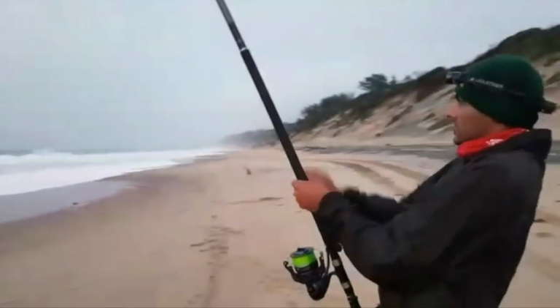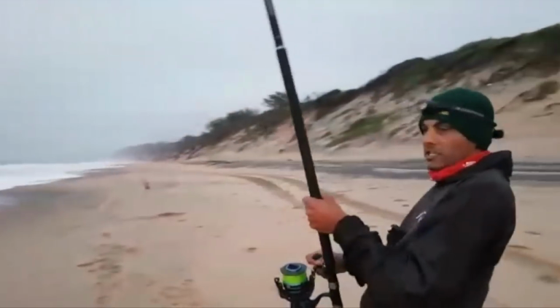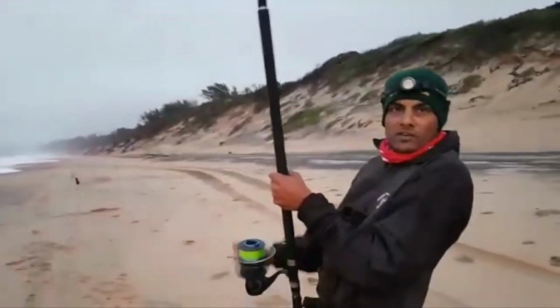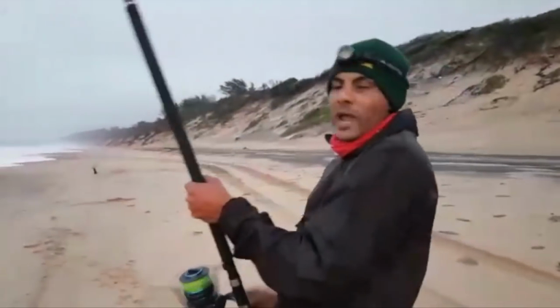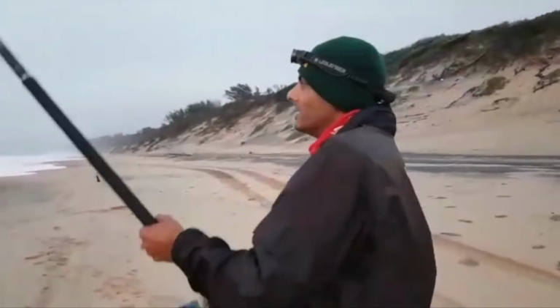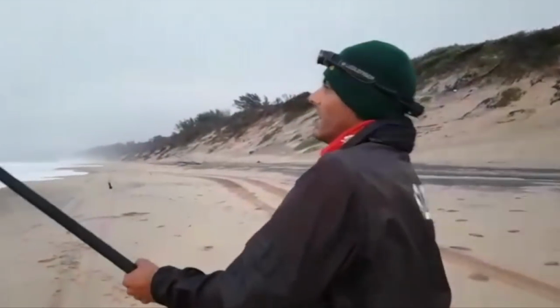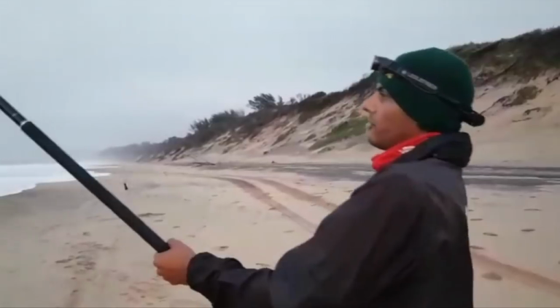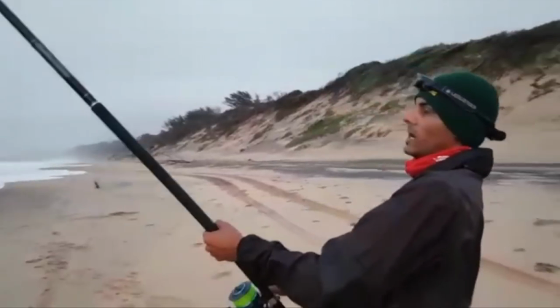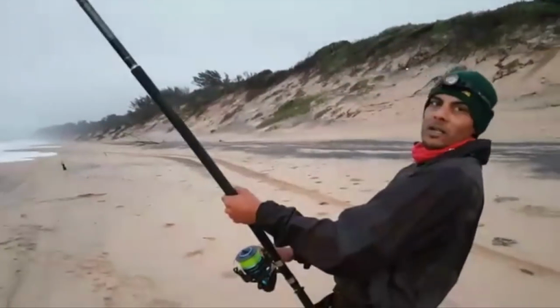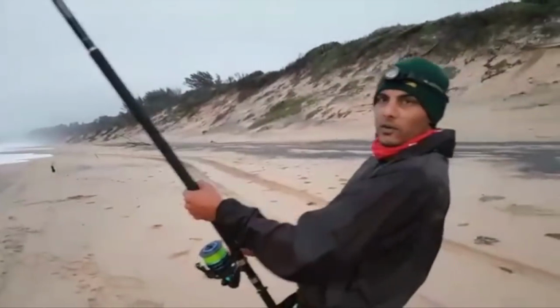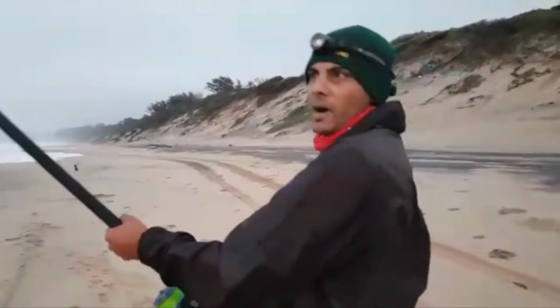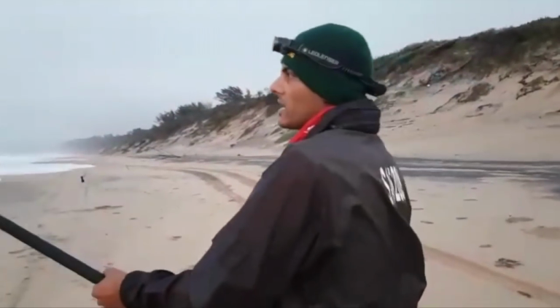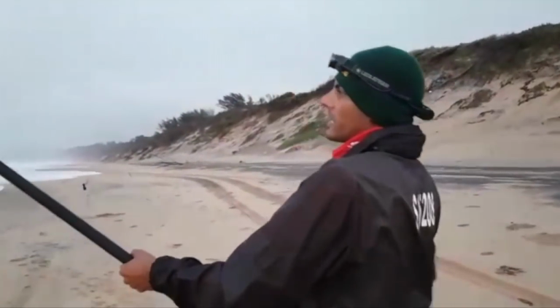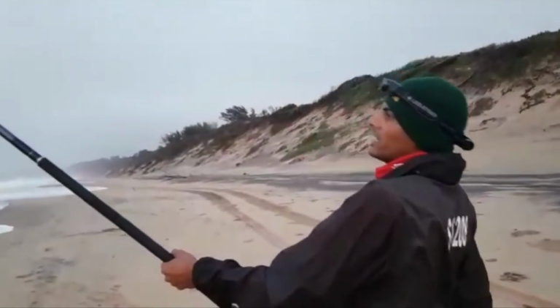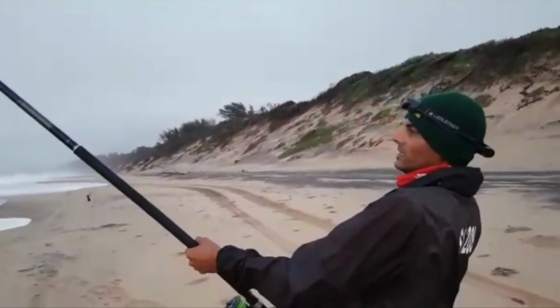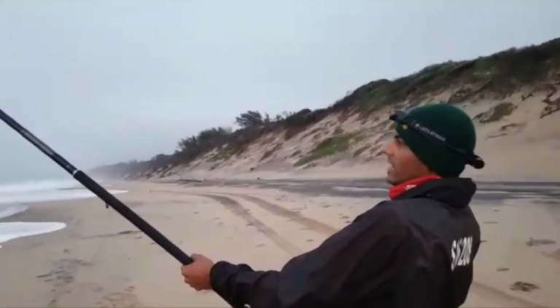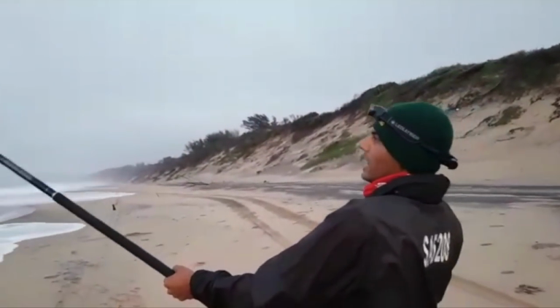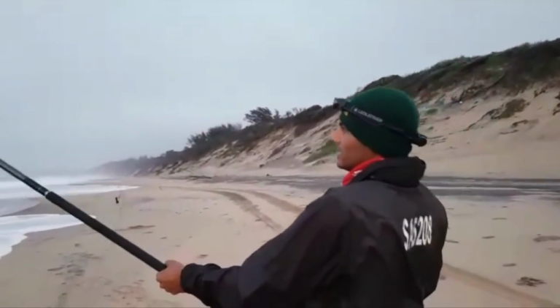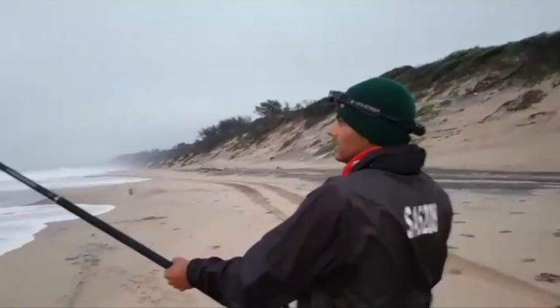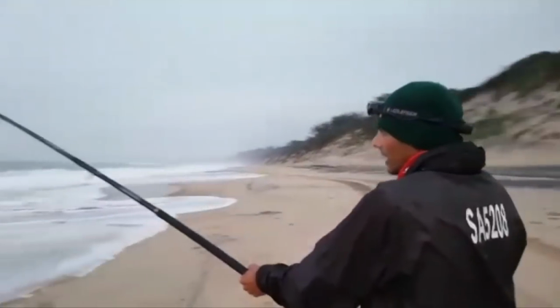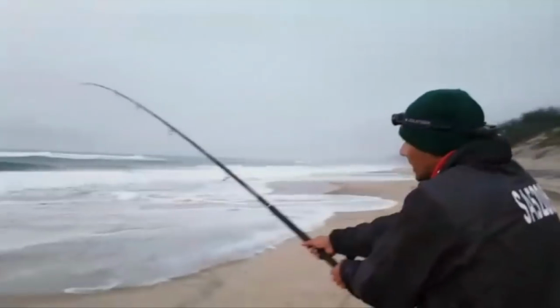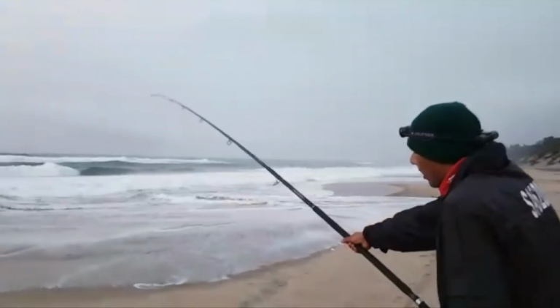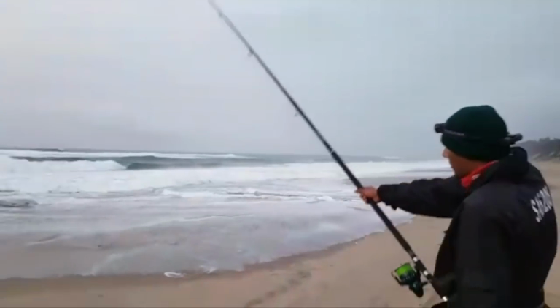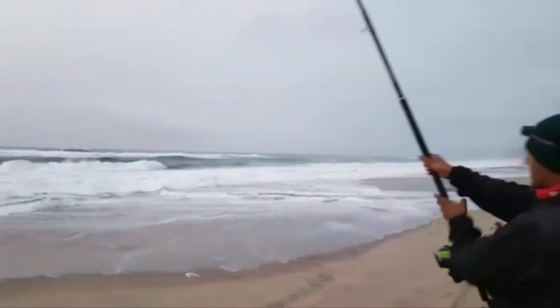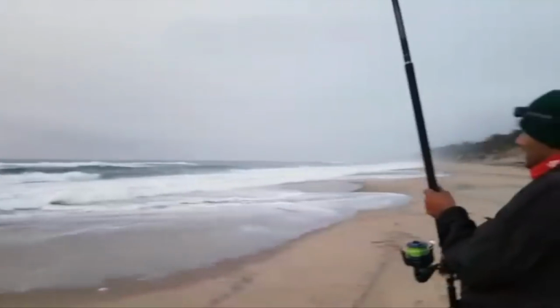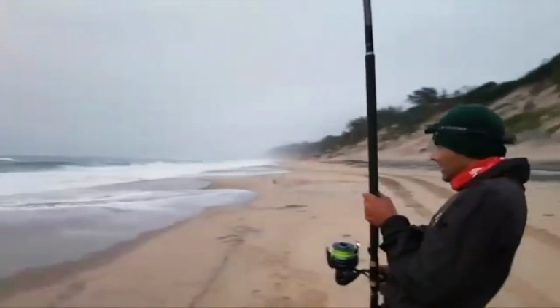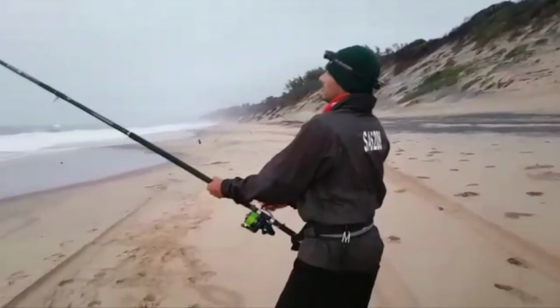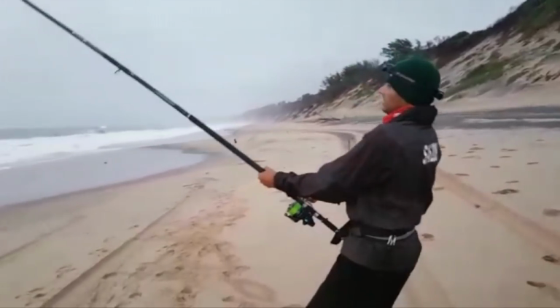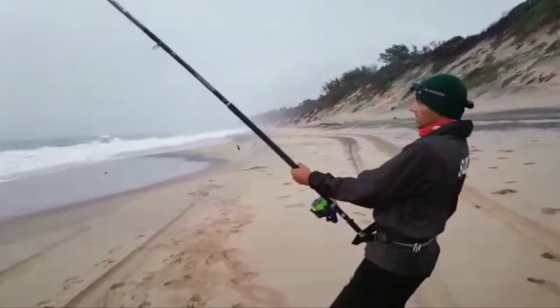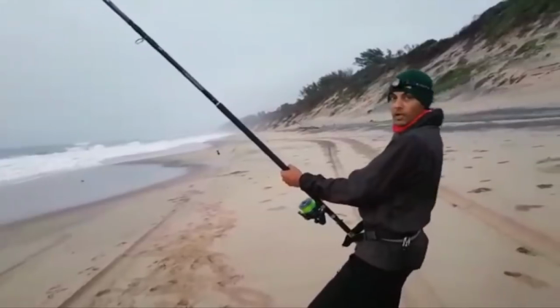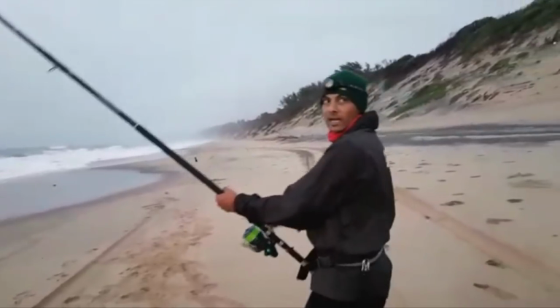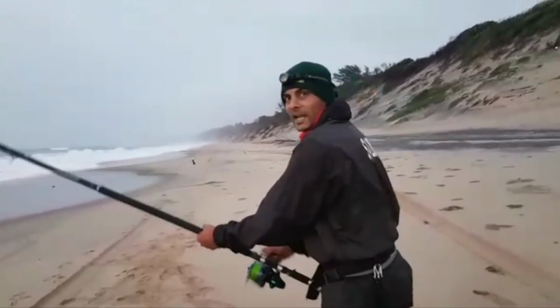Early morning here at Richards Bay — I just threw a live mass bunker for a Garrick. One of the good fish. It's a little bit of a grande setup!